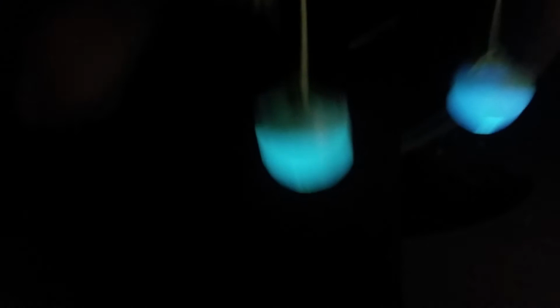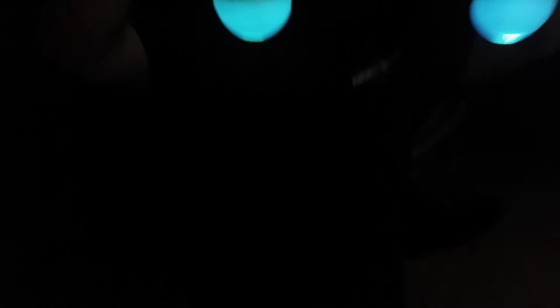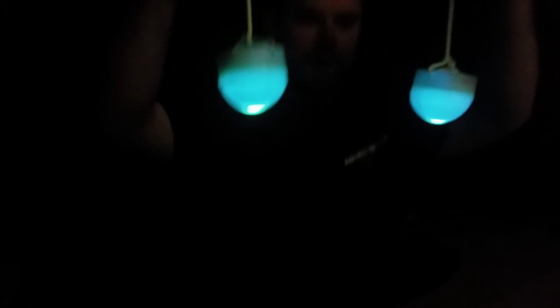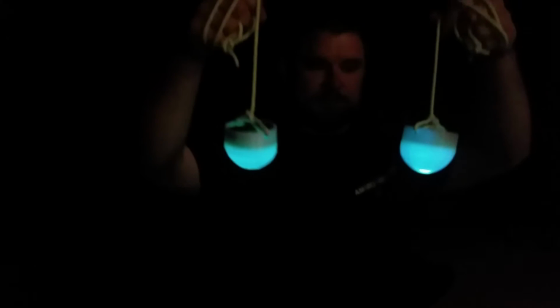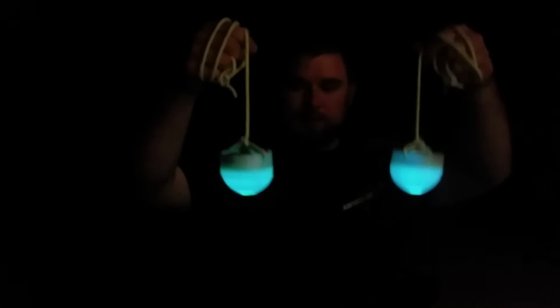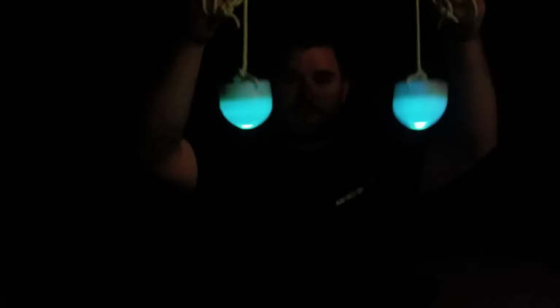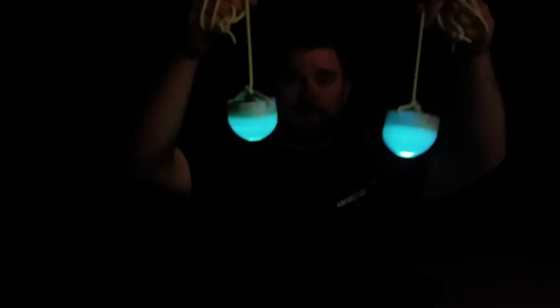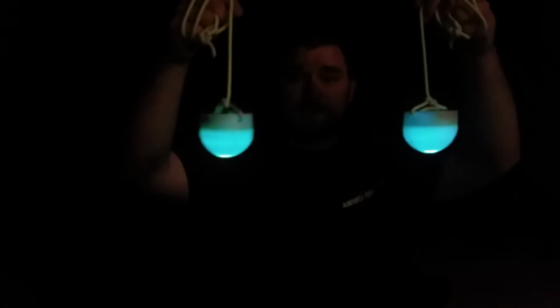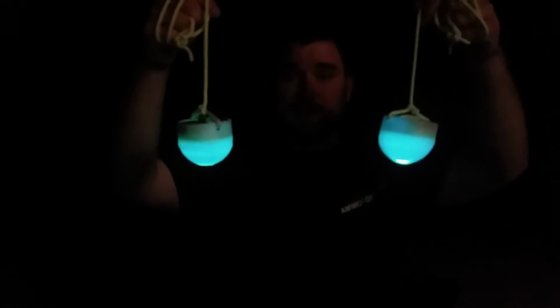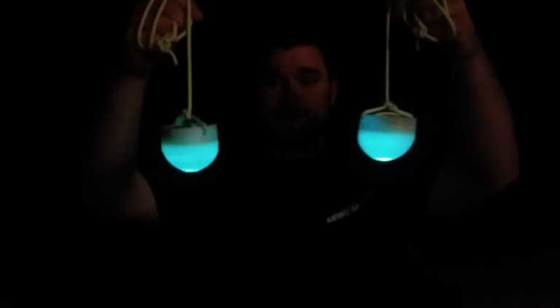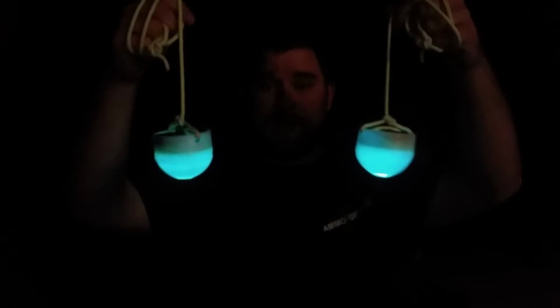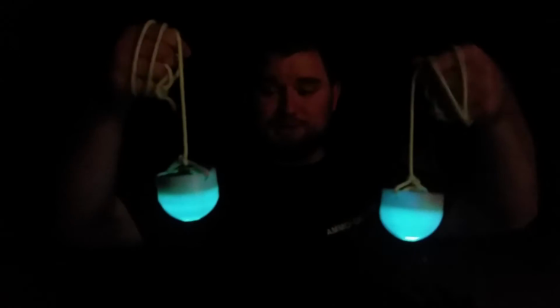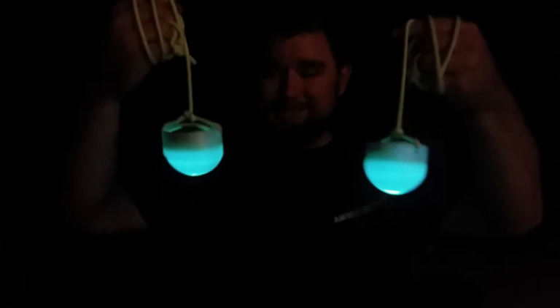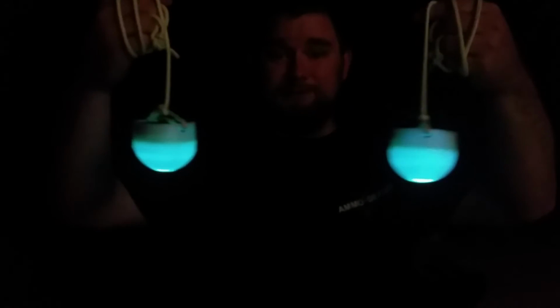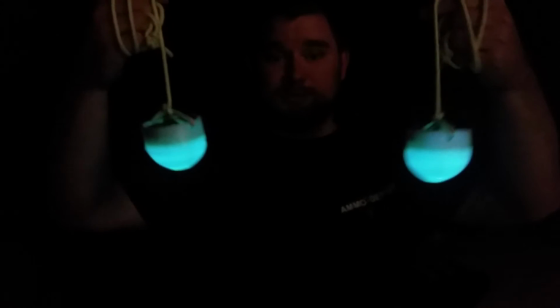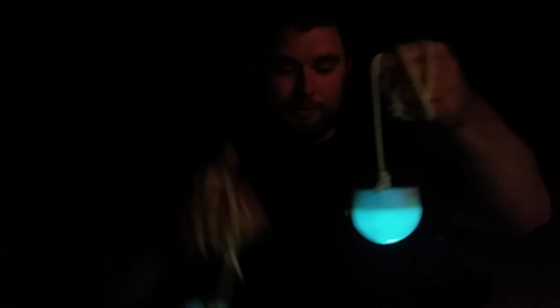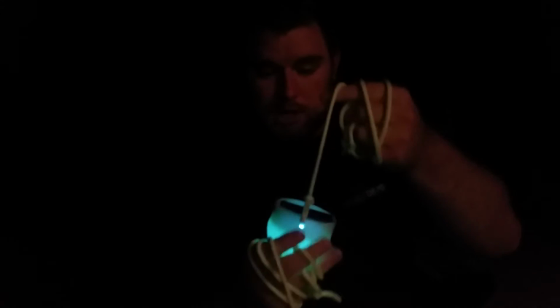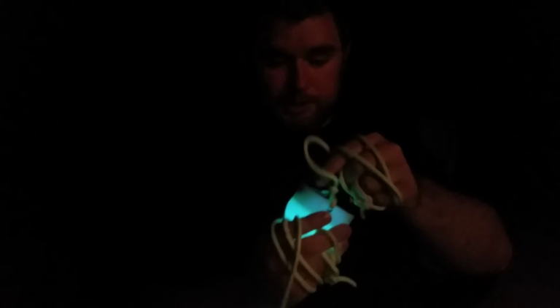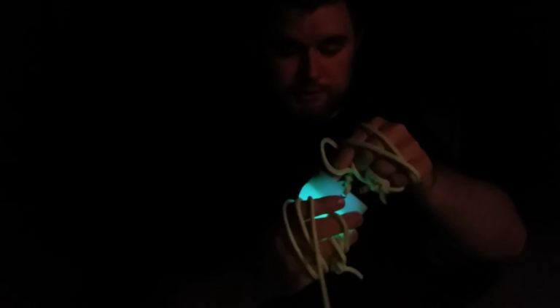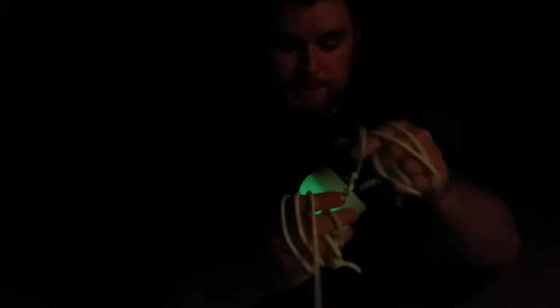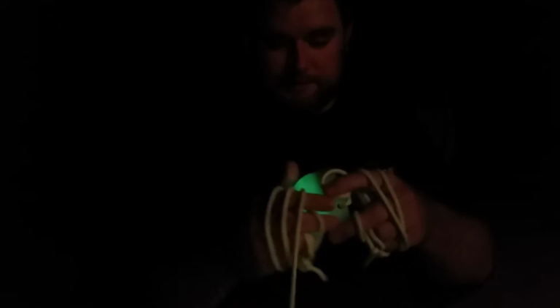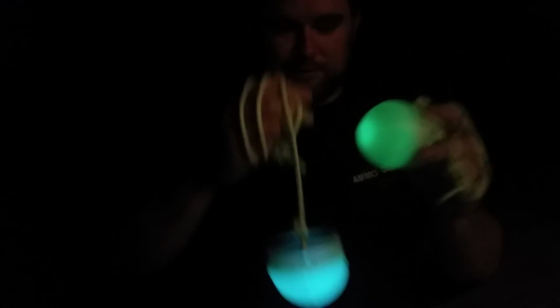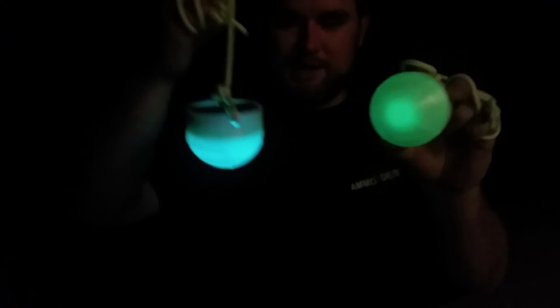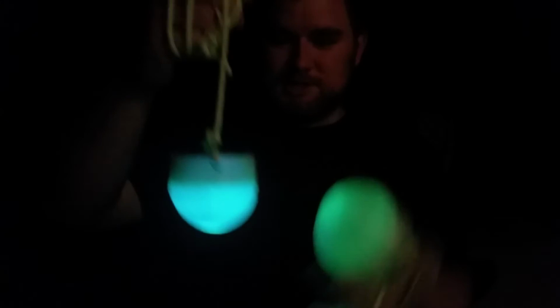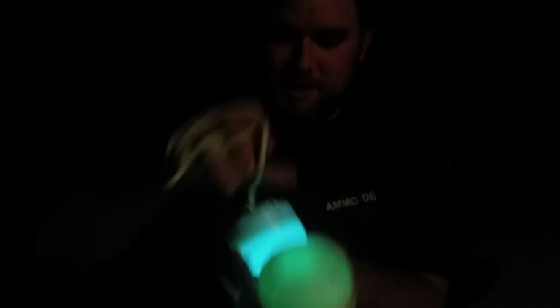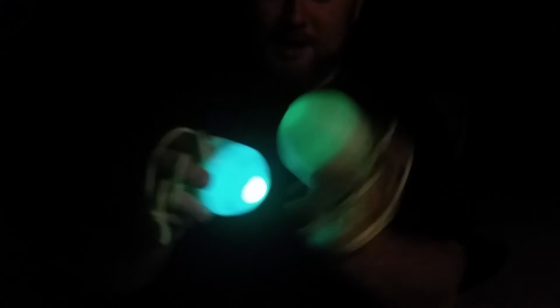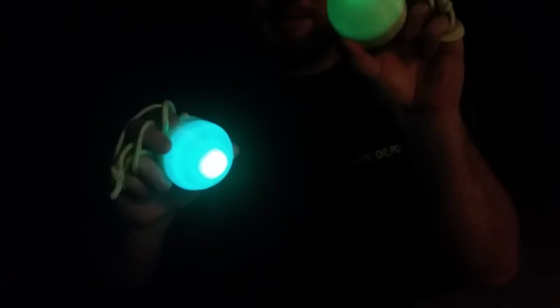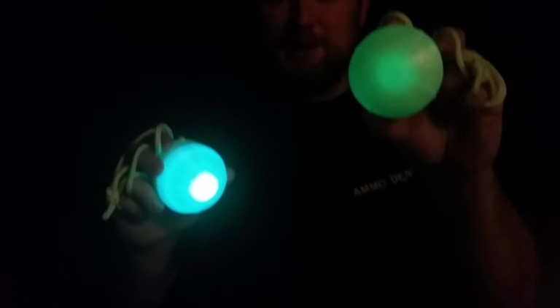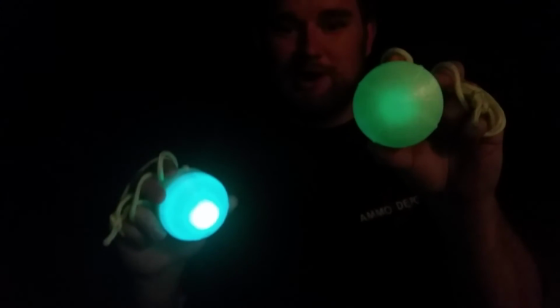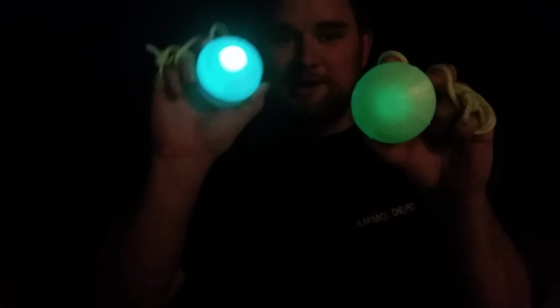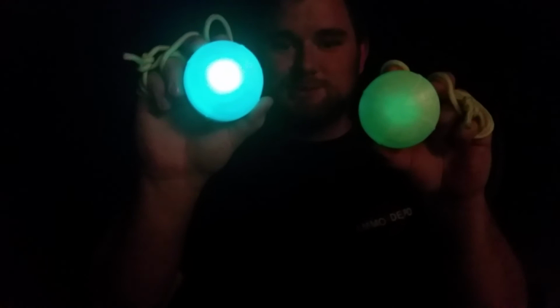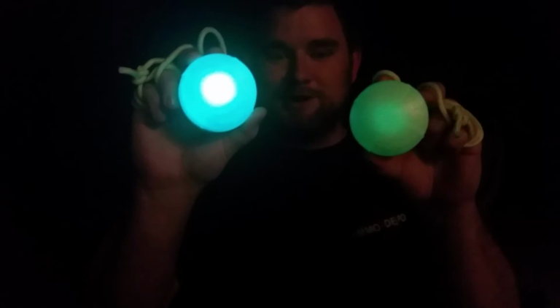The fun part about this is not only that they have just one single LED unit that's a blacklight, so these last like 50 something hours, but you can turn these back off because I printed them in Hatchbox PLA. That's without it on and that's with it on.